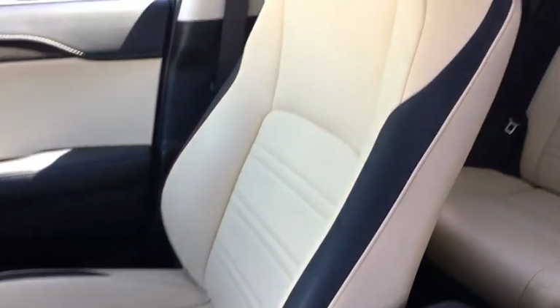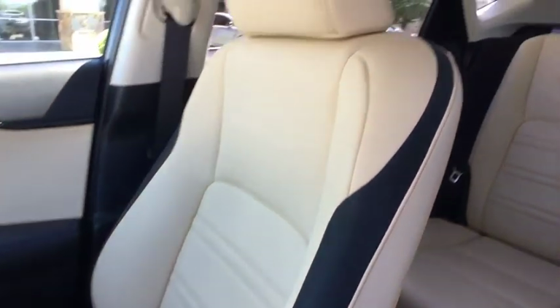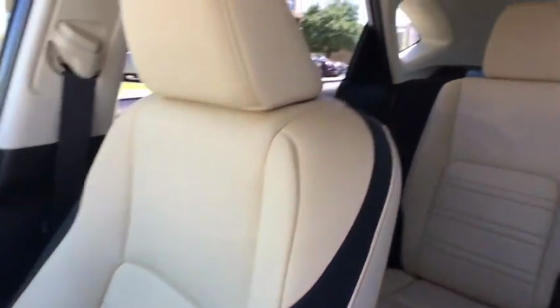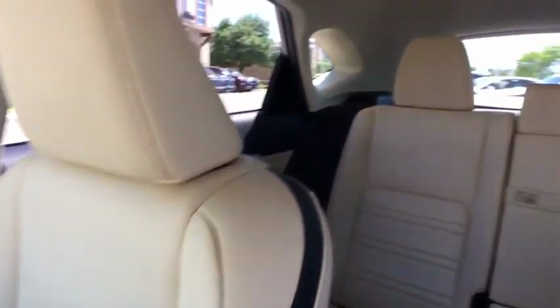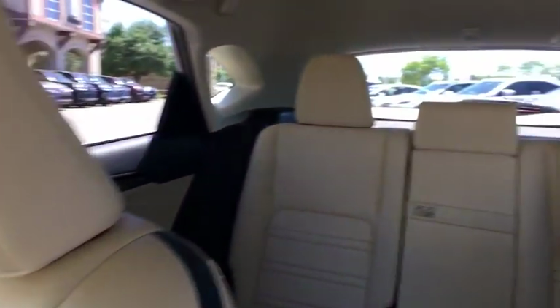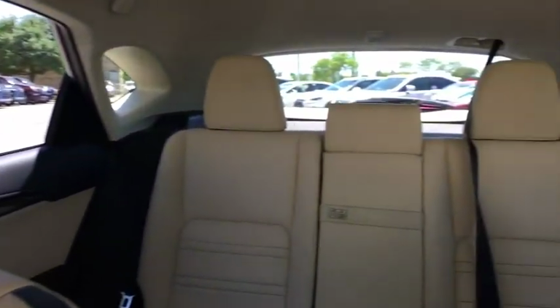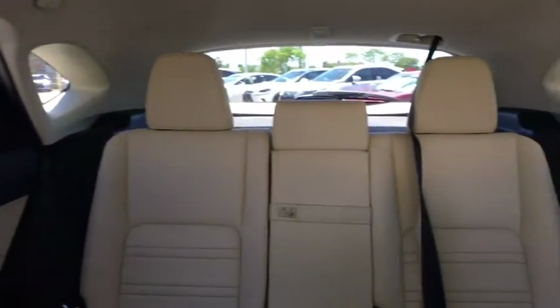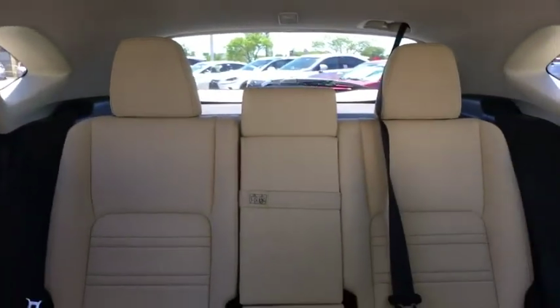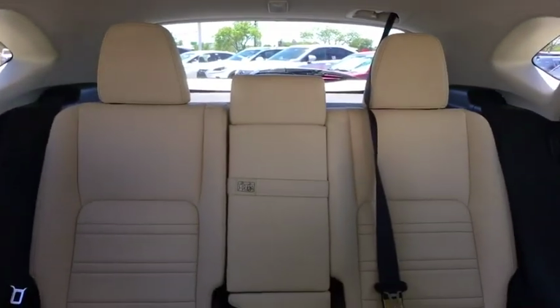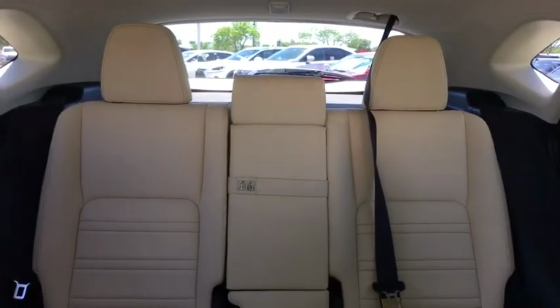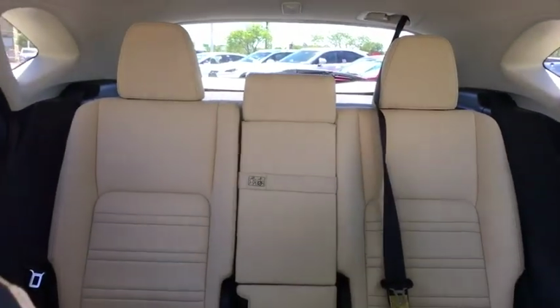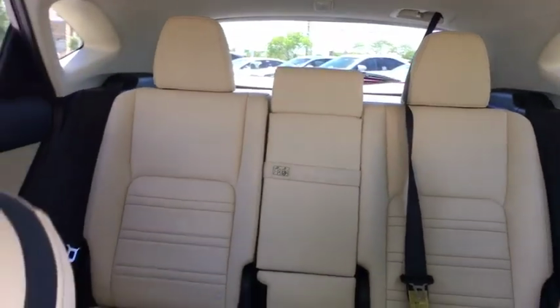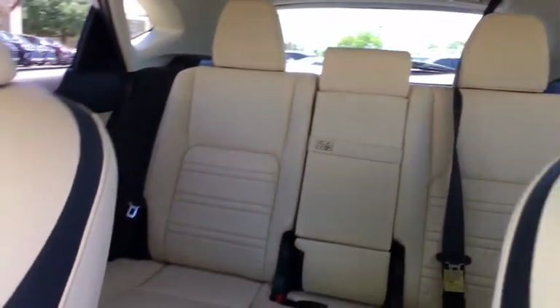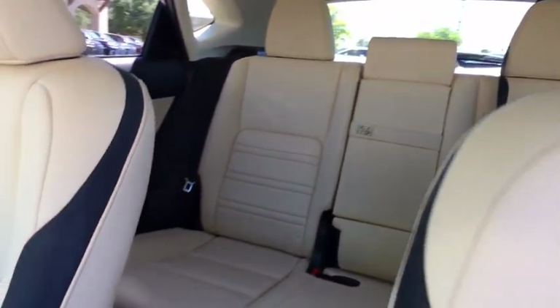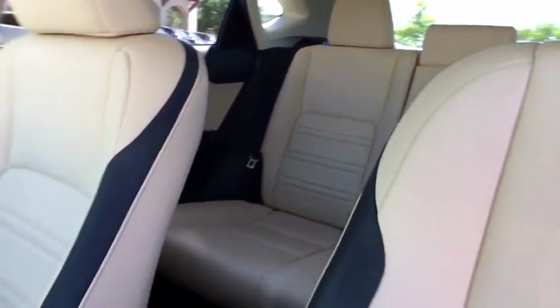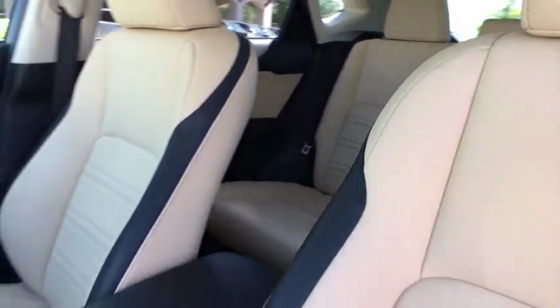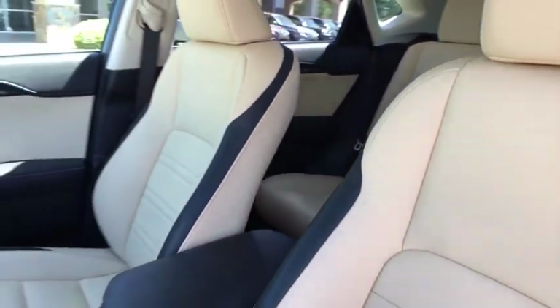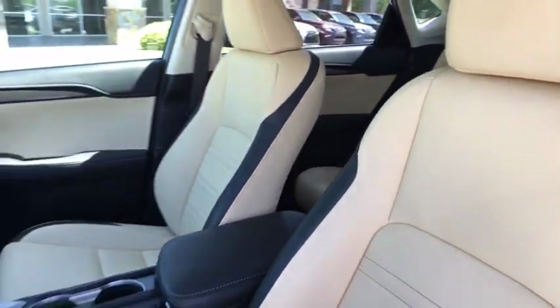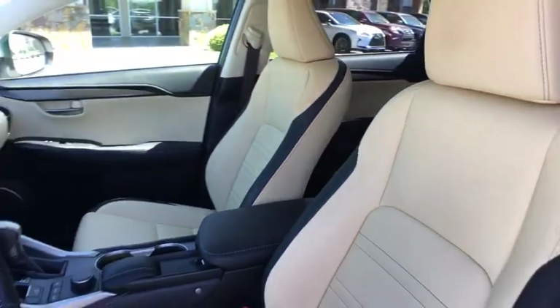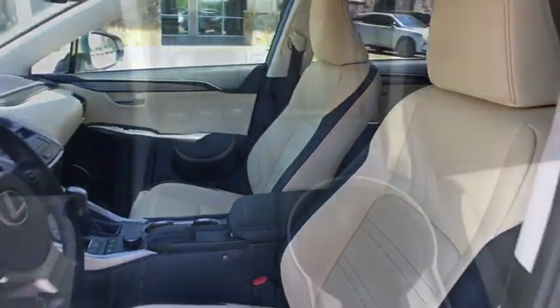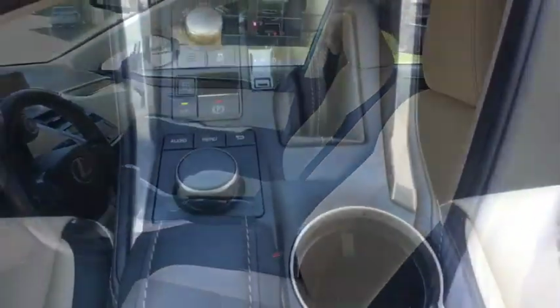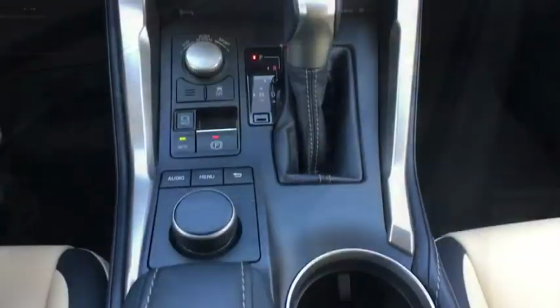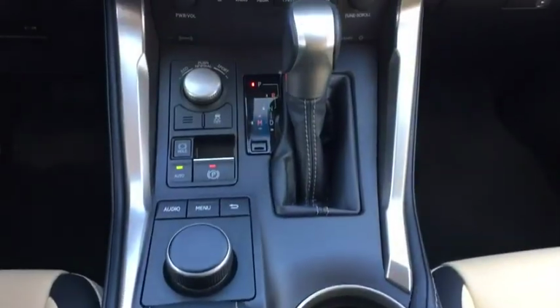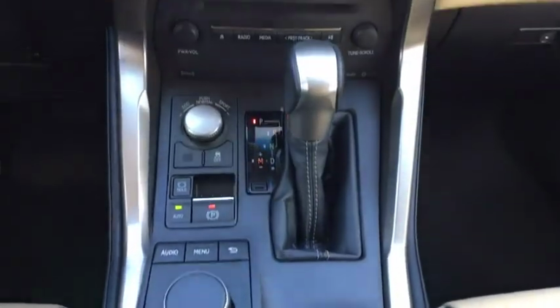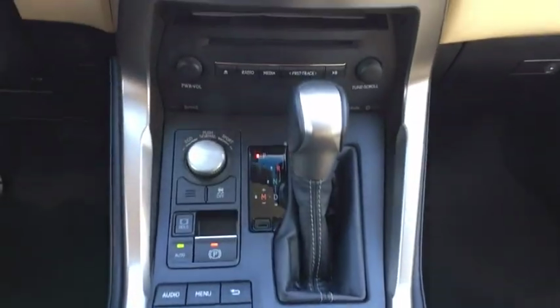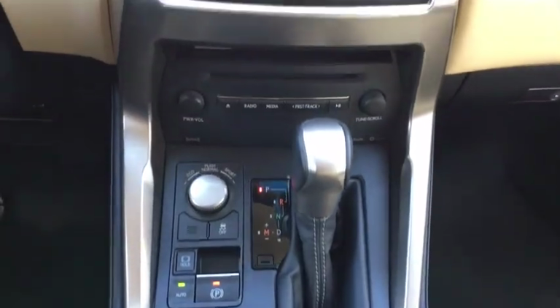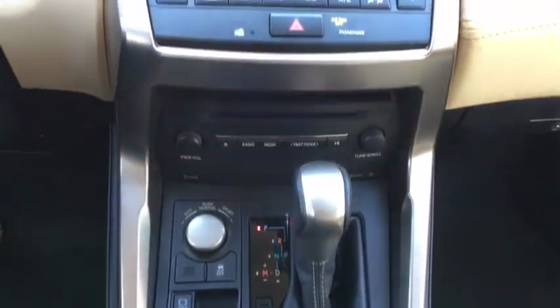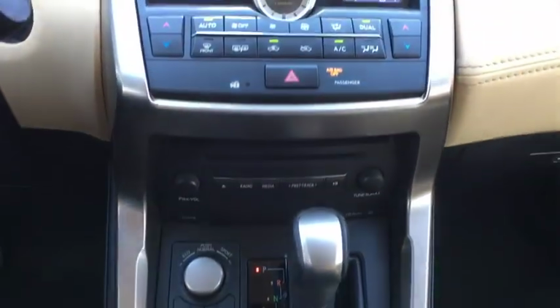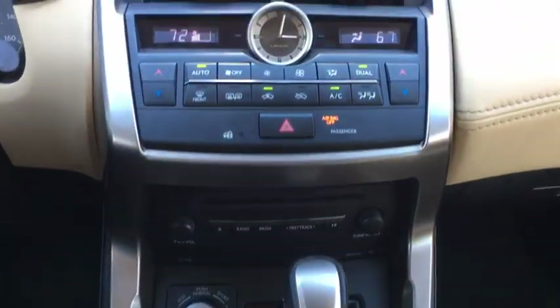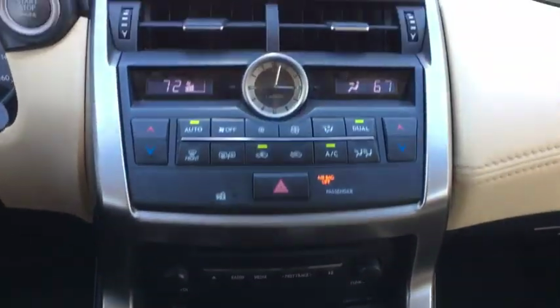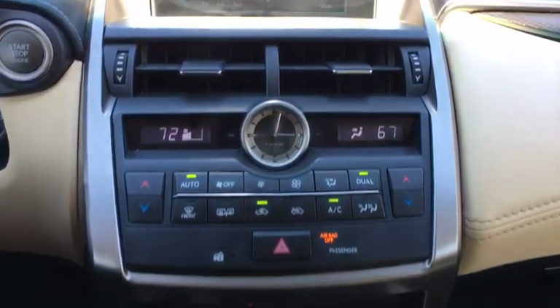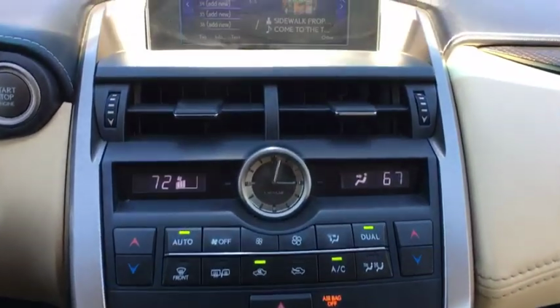Power steering, cruise control, four-wheel disc brakes, climate control, premium sound, center armrest, eight speakers, power windows, clock, side airbag, security system.